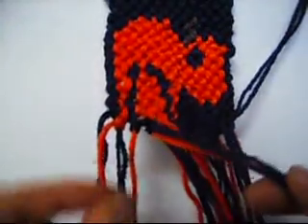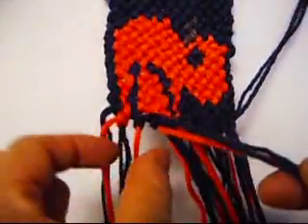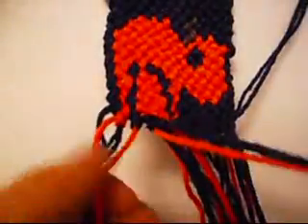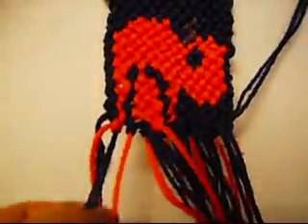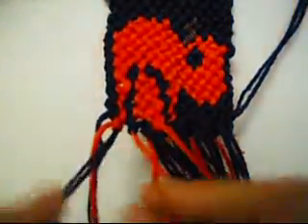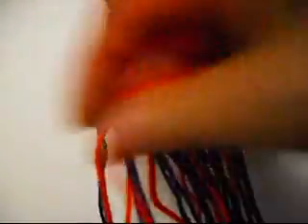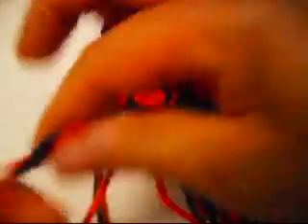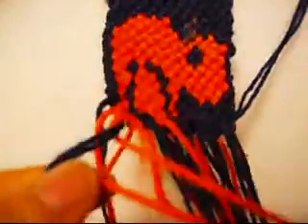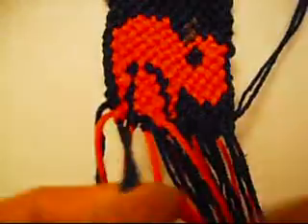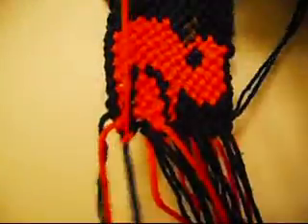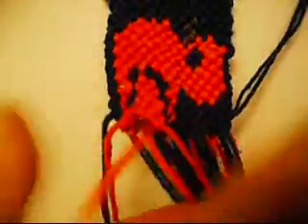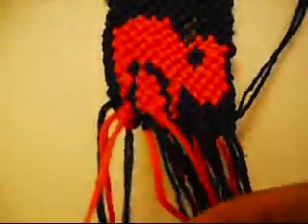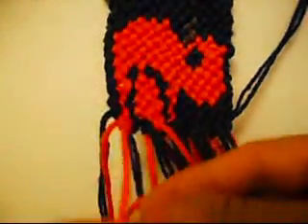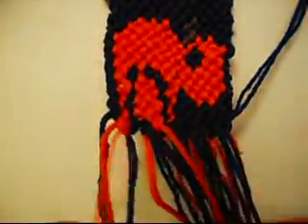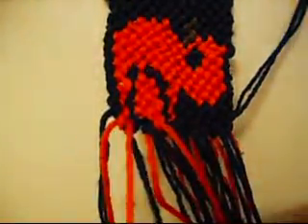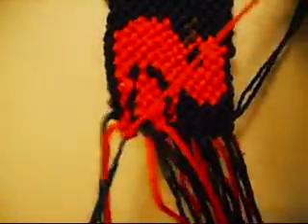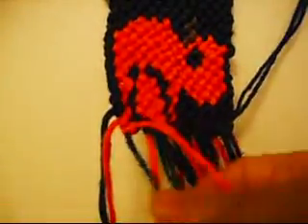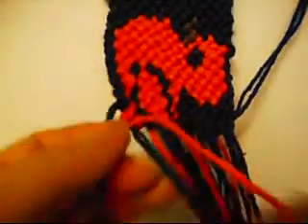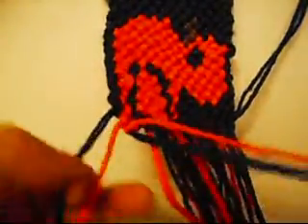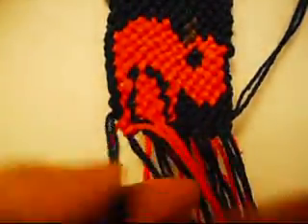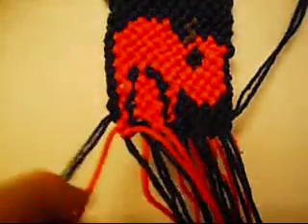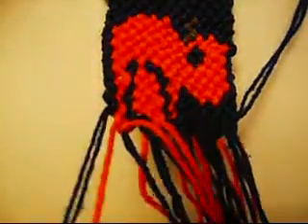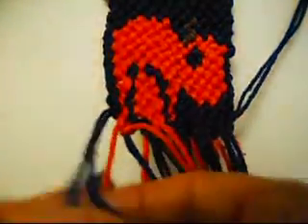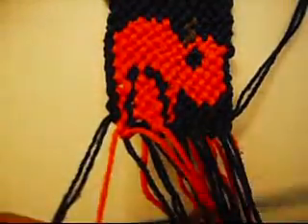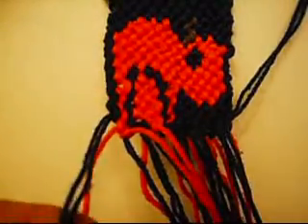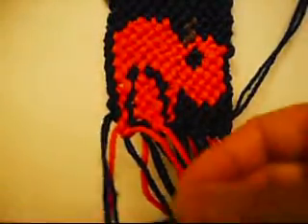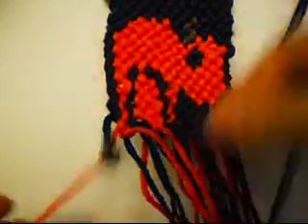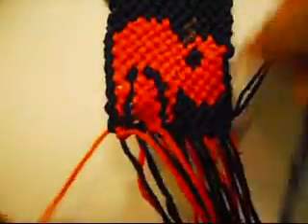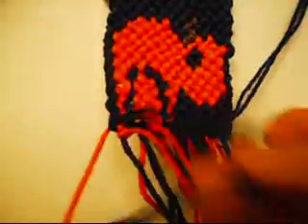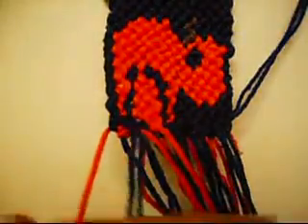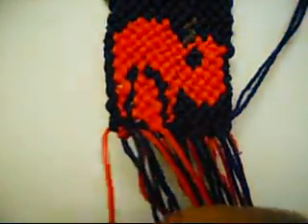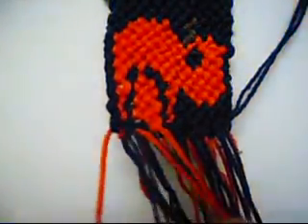Now one from right to left once, and from left to right once. This one is going to be from left to right once, and from right to left once.